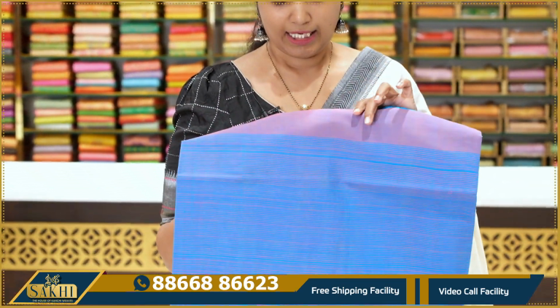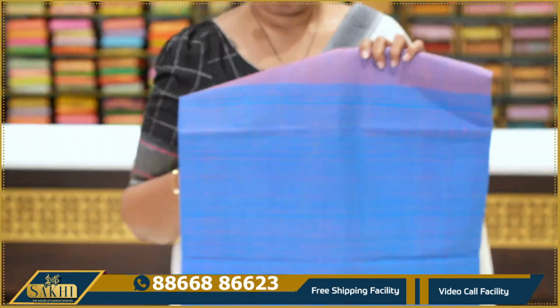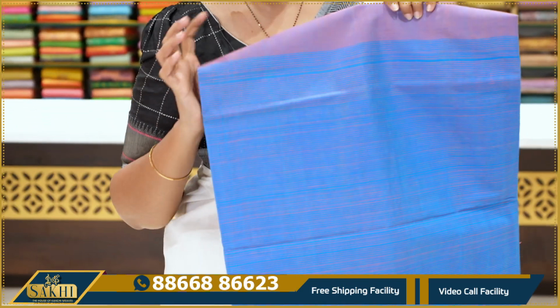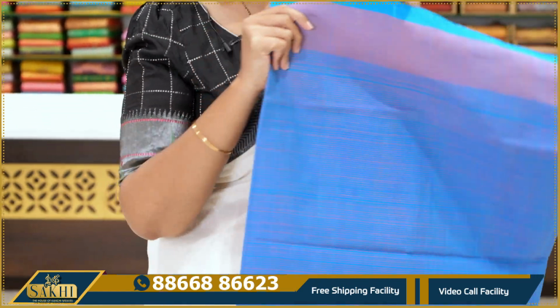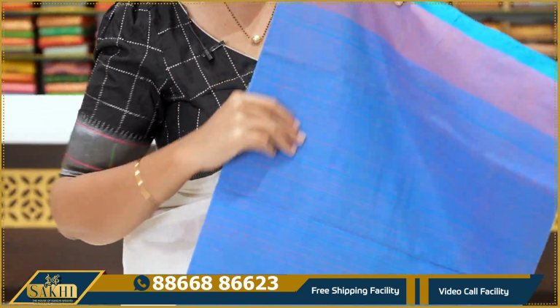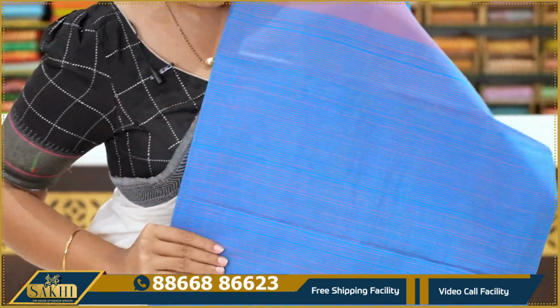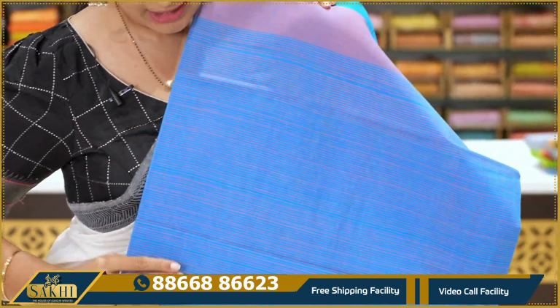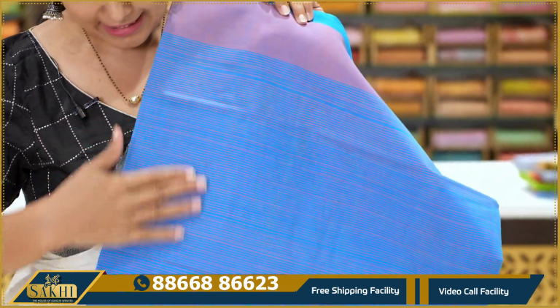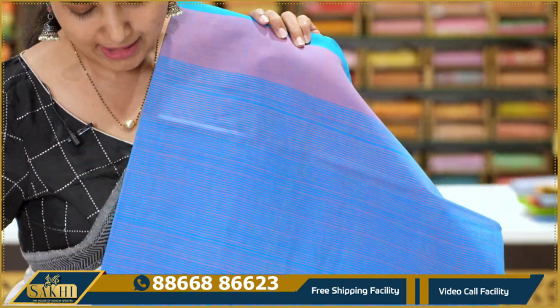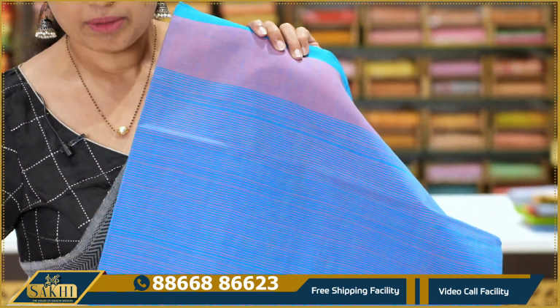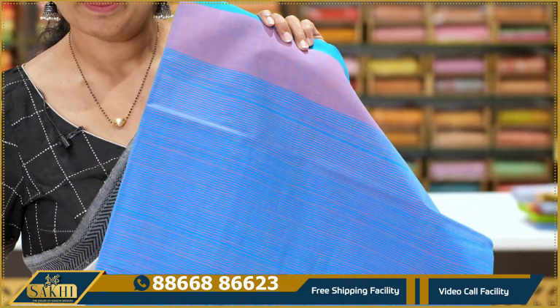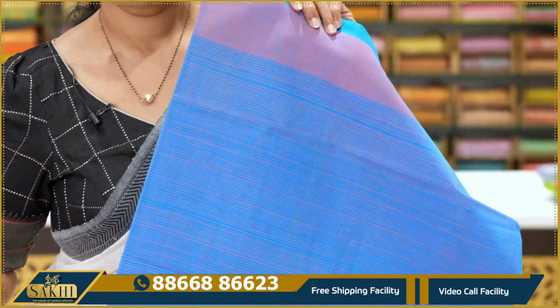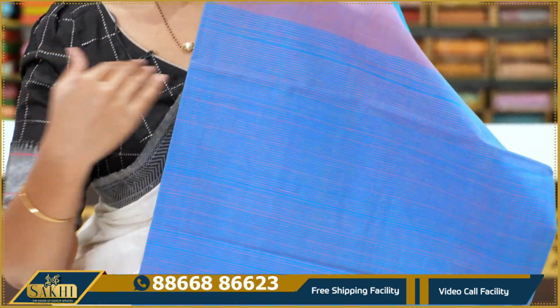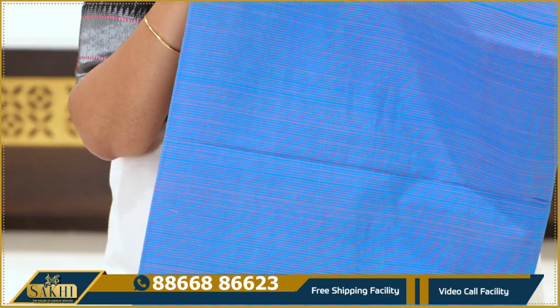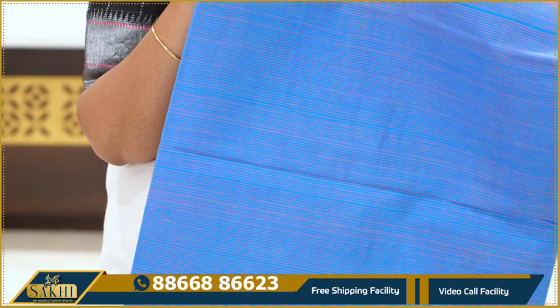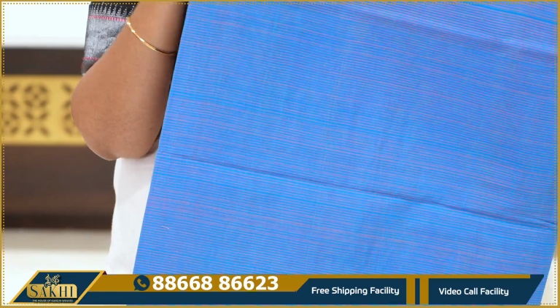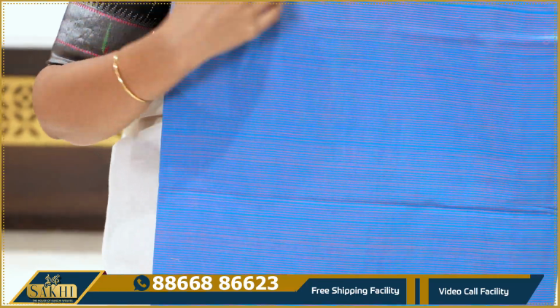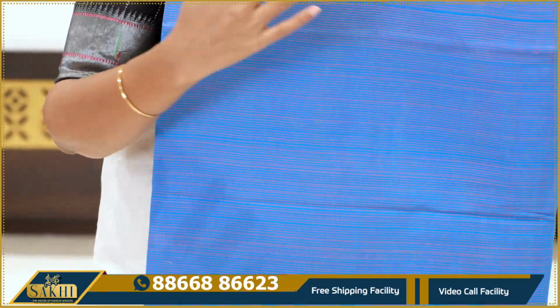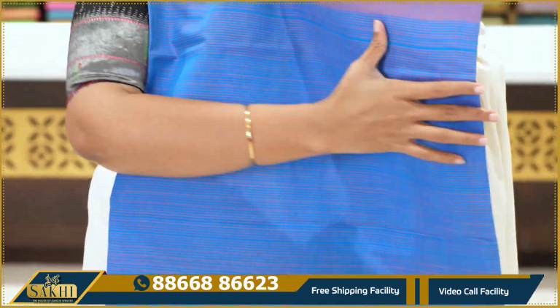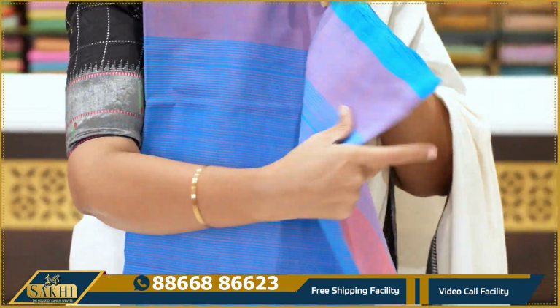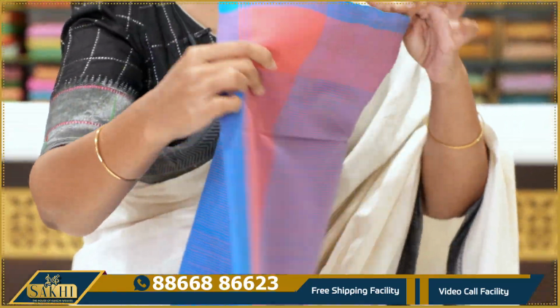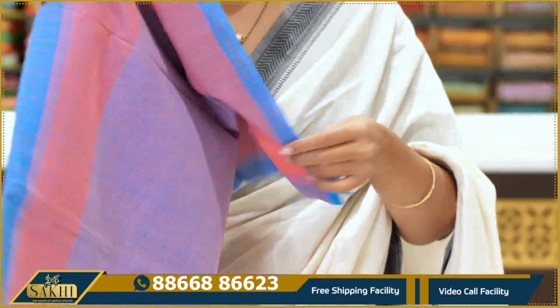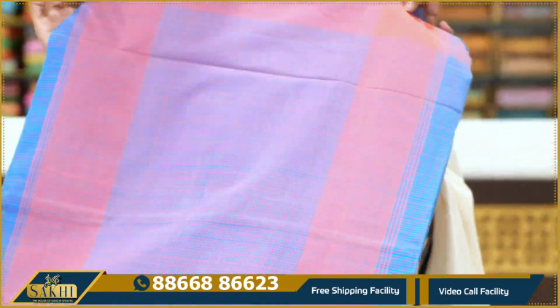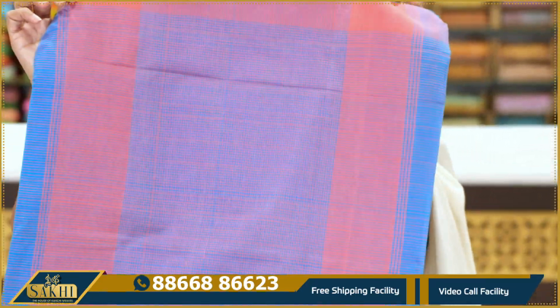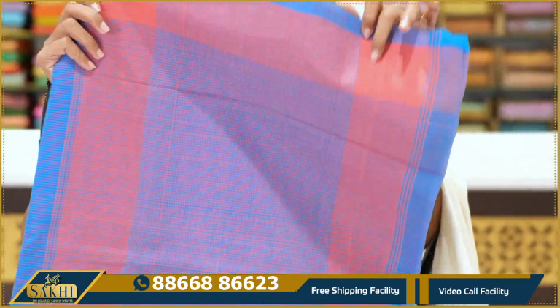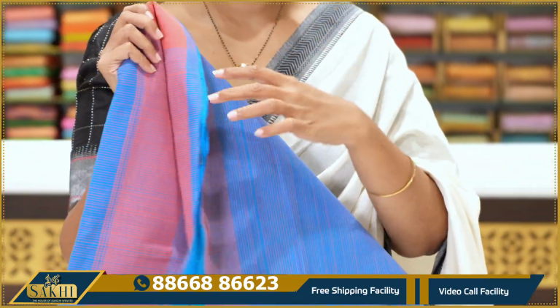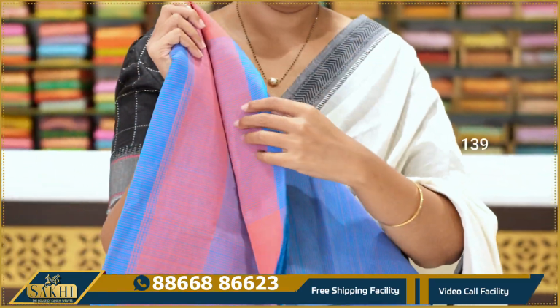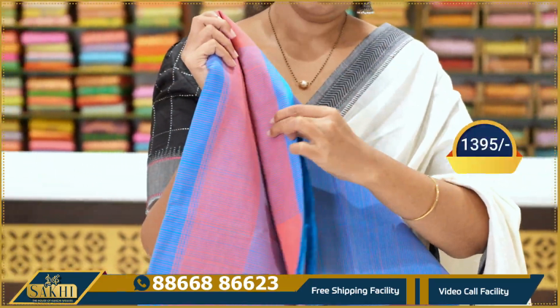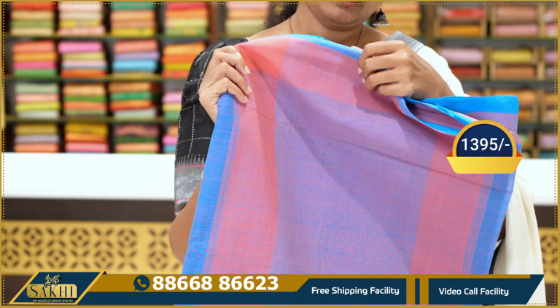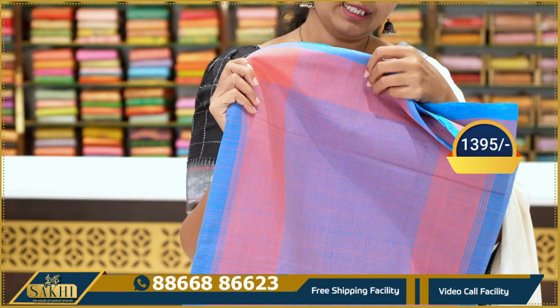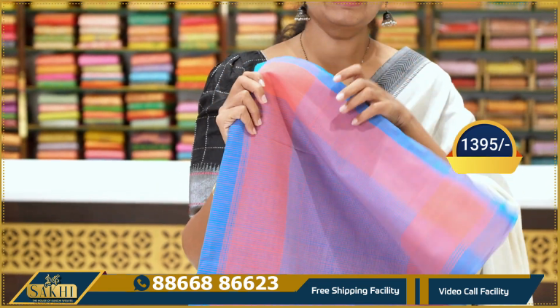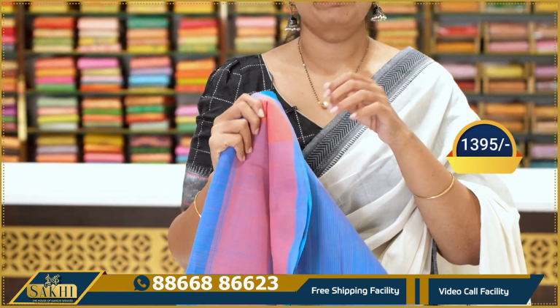Next — blue and blush pink combination saree. Copper sulphate blue base with horizontal lines throughout. Very fine lines in the body. Pallu included. Price: $13.95.